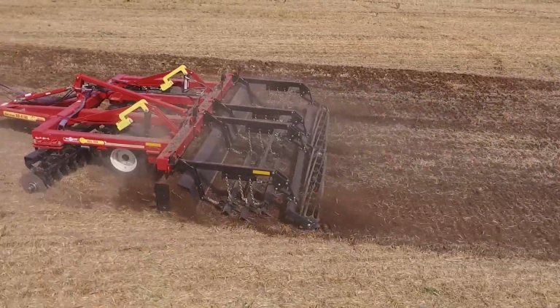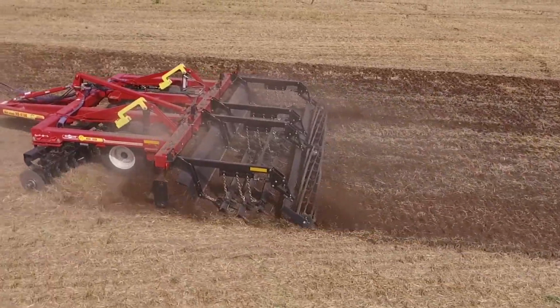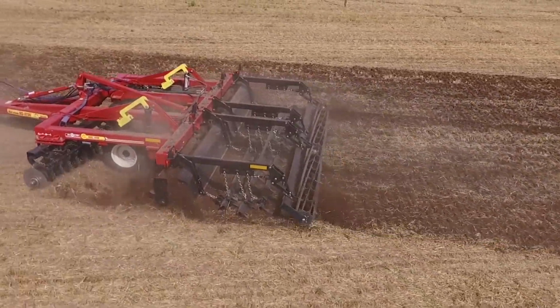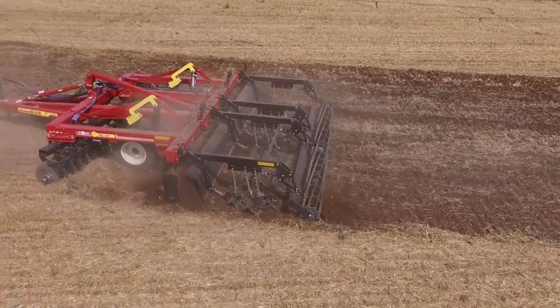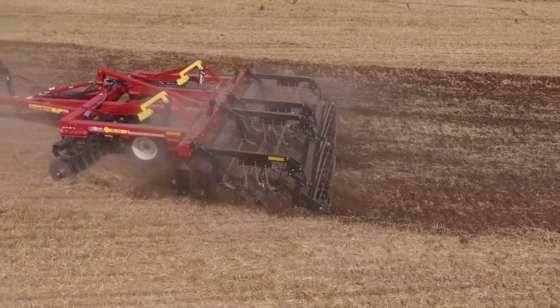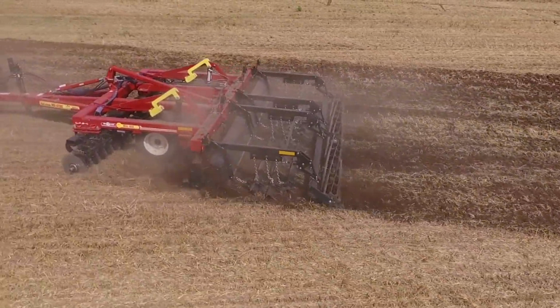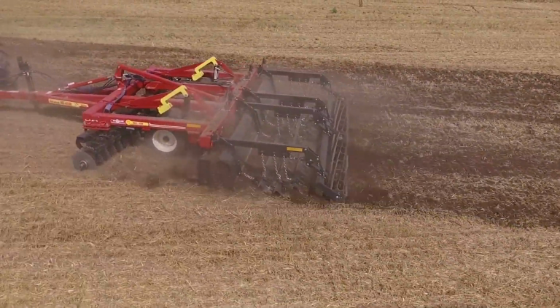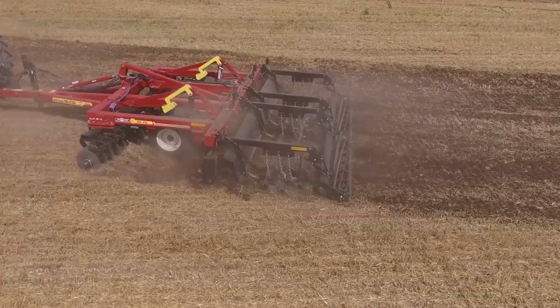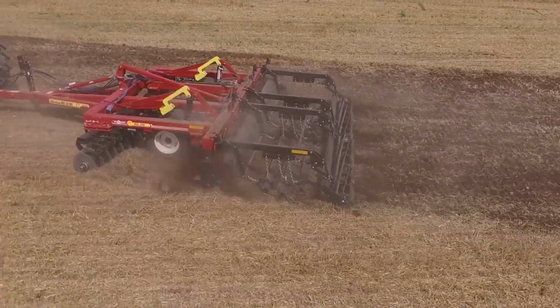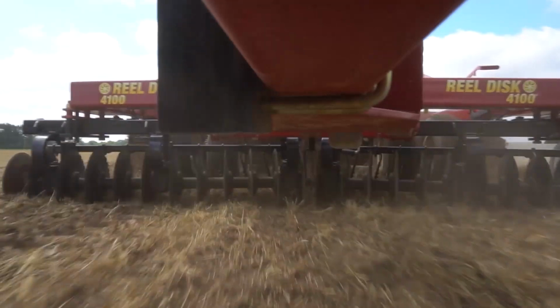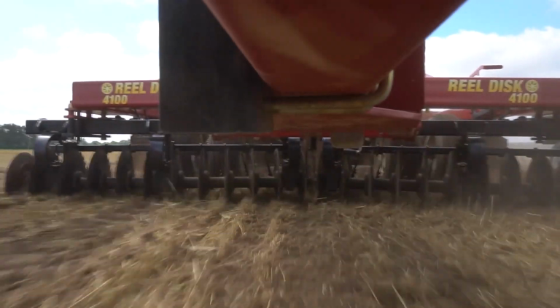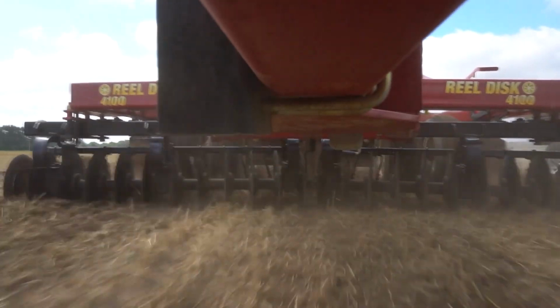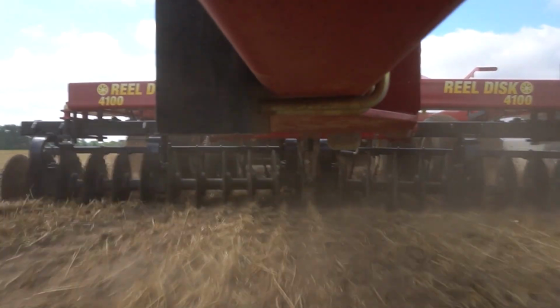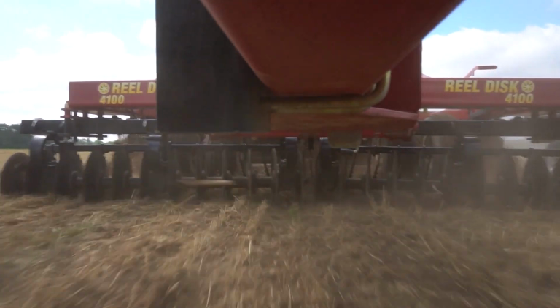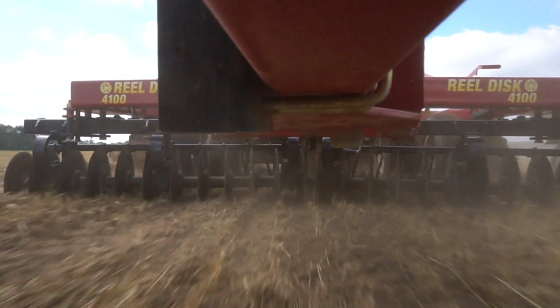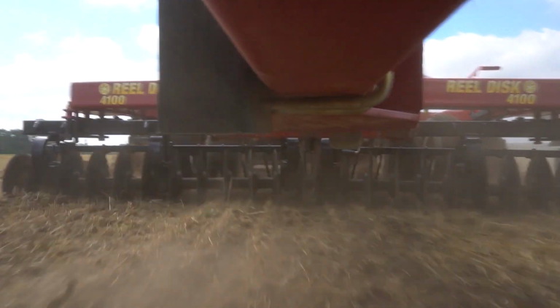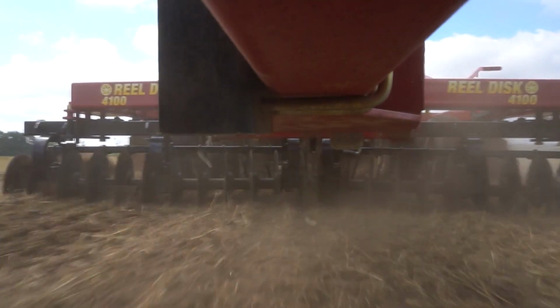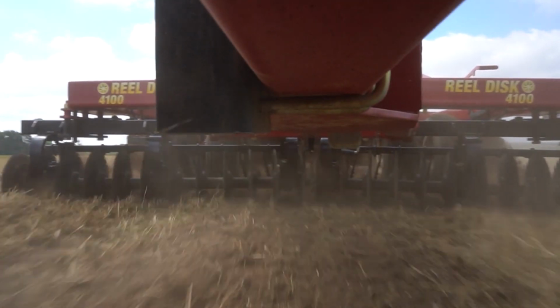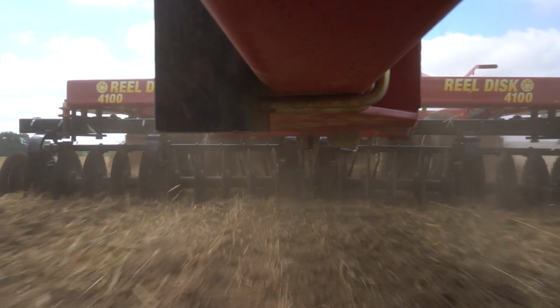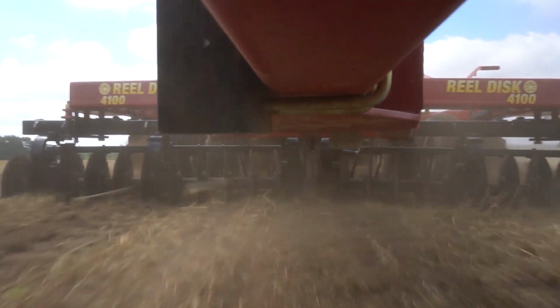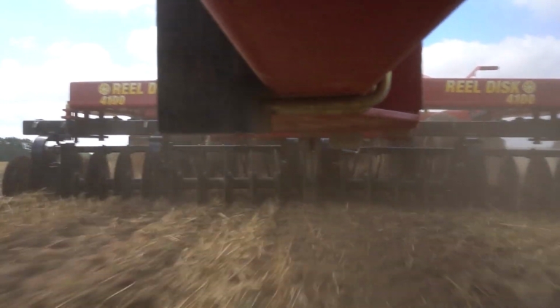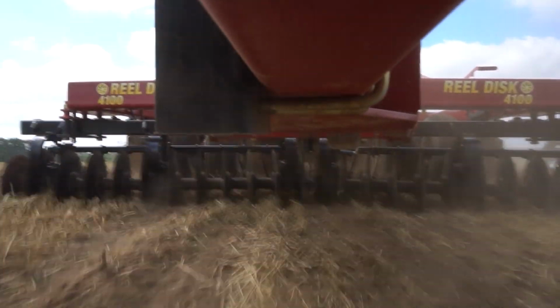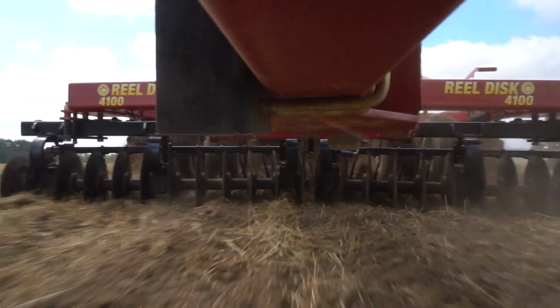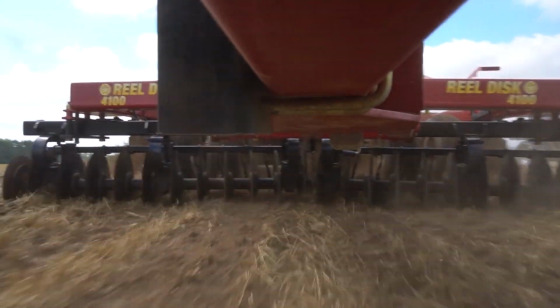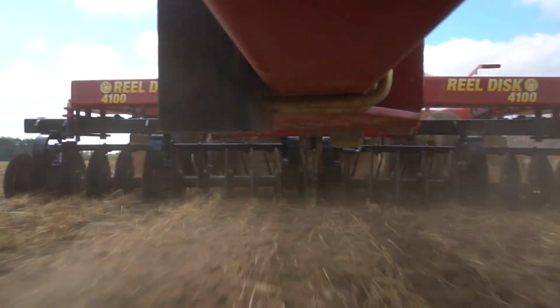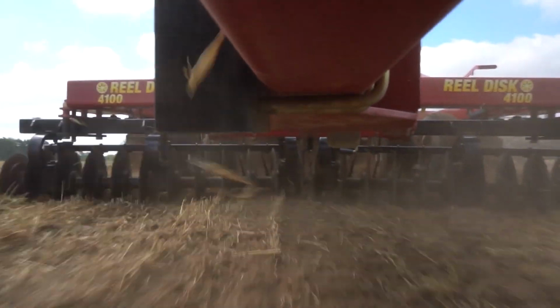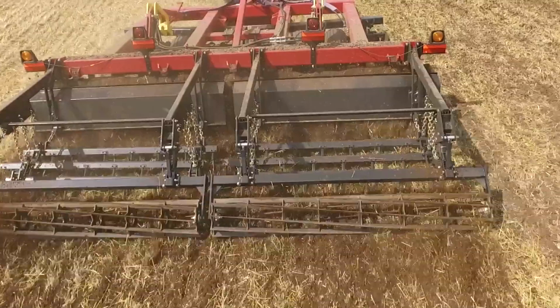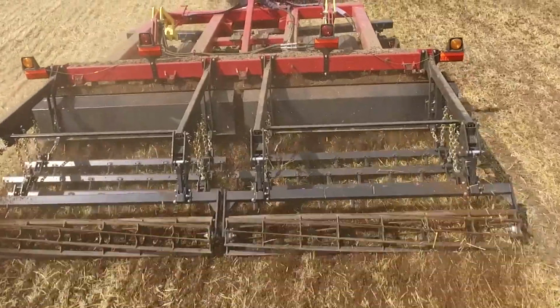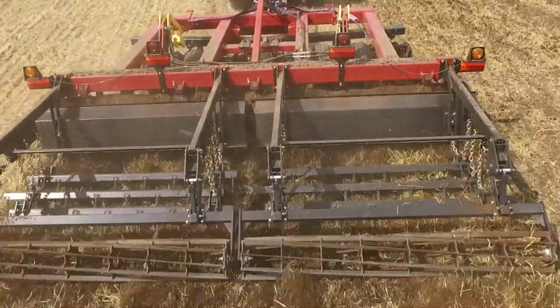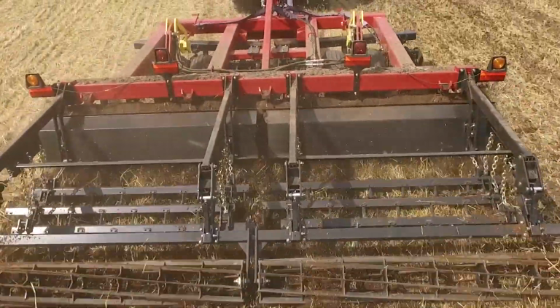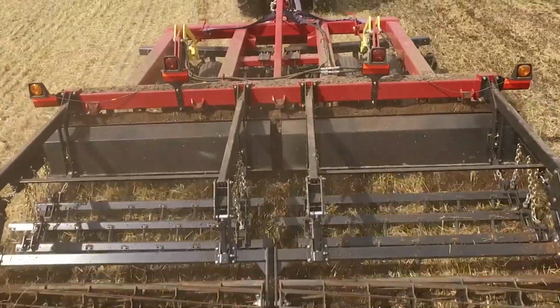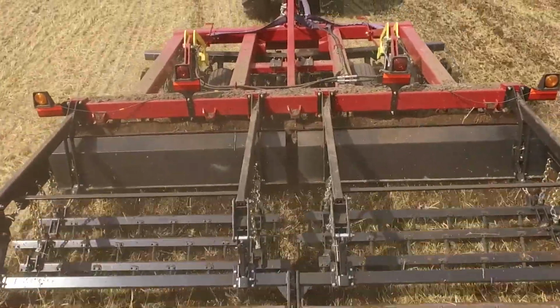The 4100 Series Cobra Reel Disc provides the same great performance that thousands of growers have come to rely on, coupled with today's sharpest, most aggressive cutting ability for tackling the toughest soil and residue conditions.